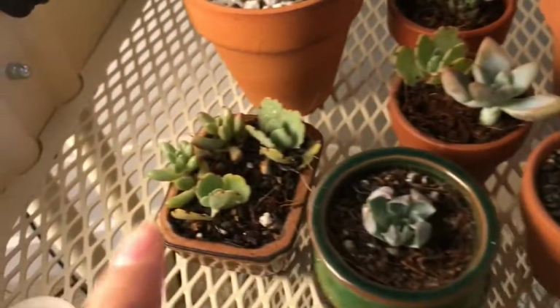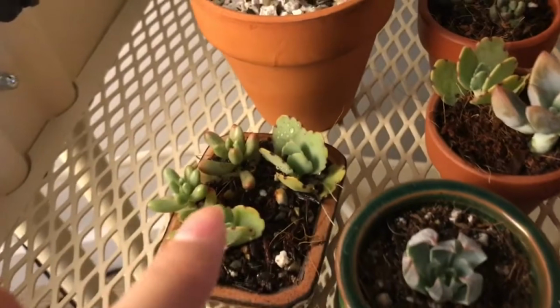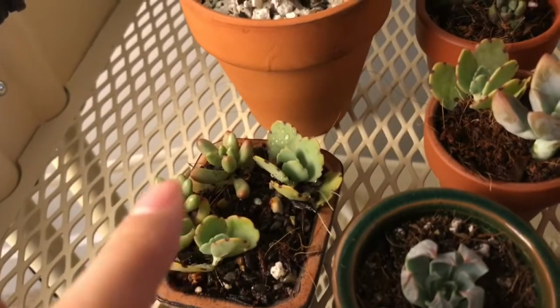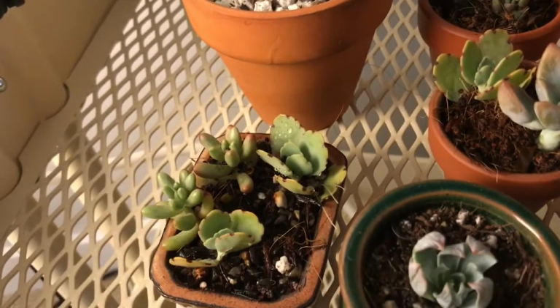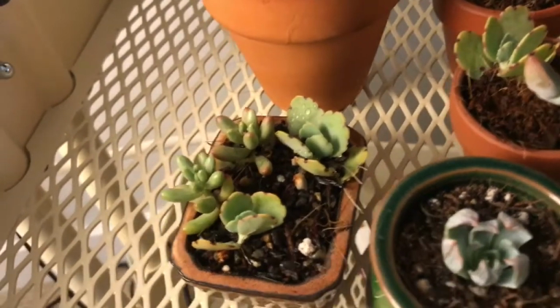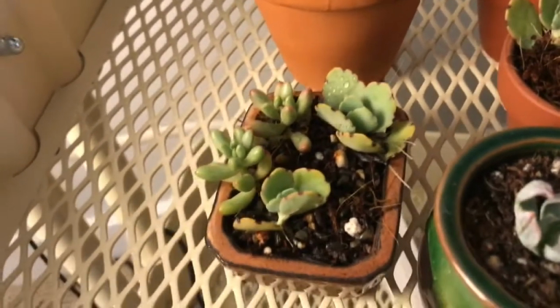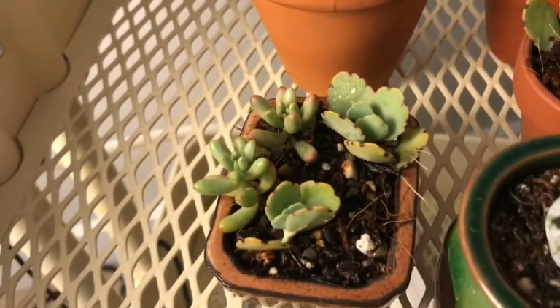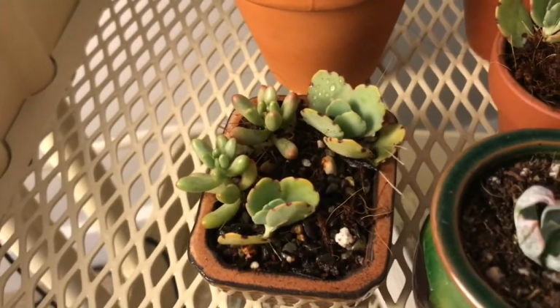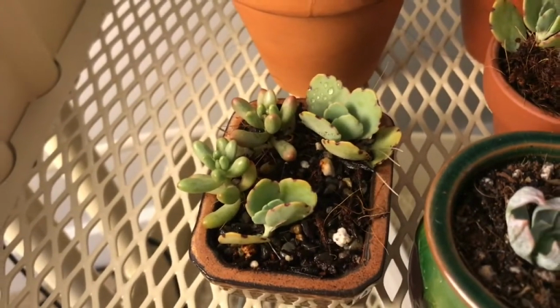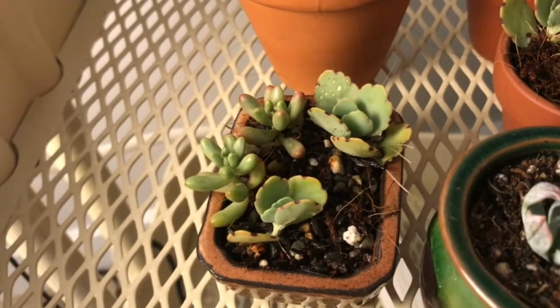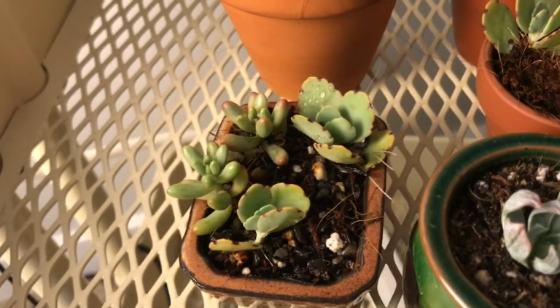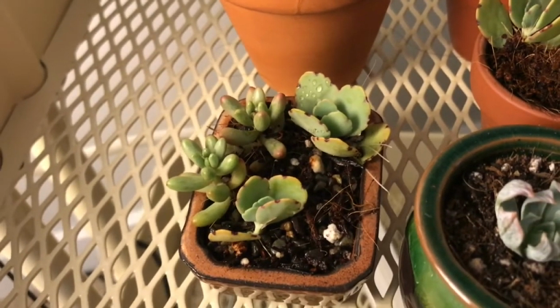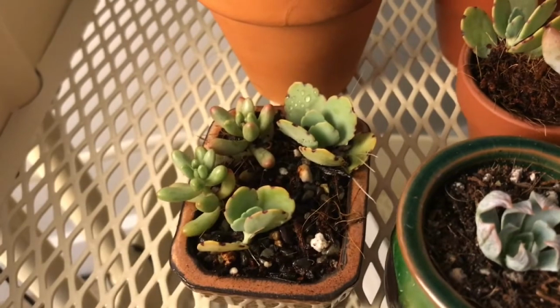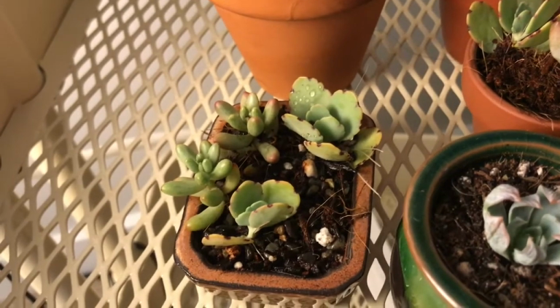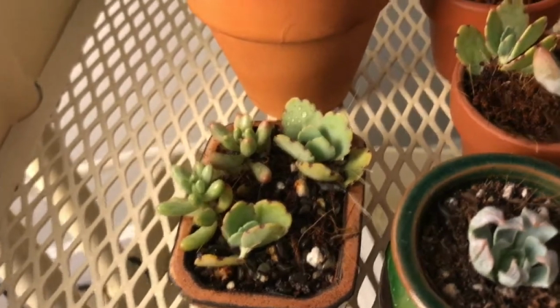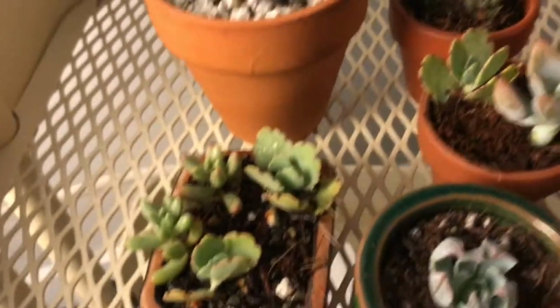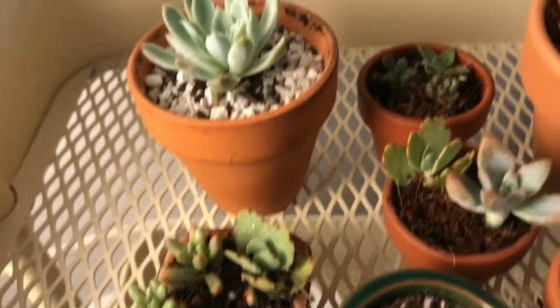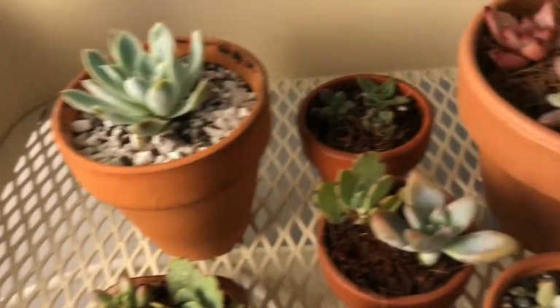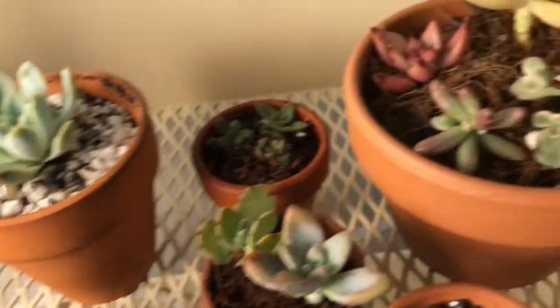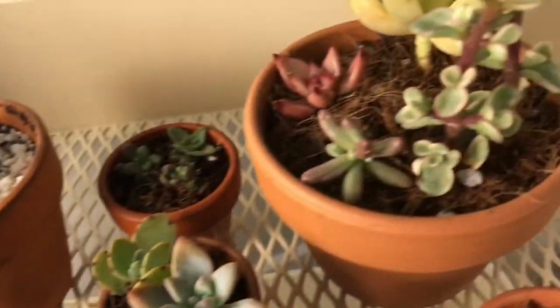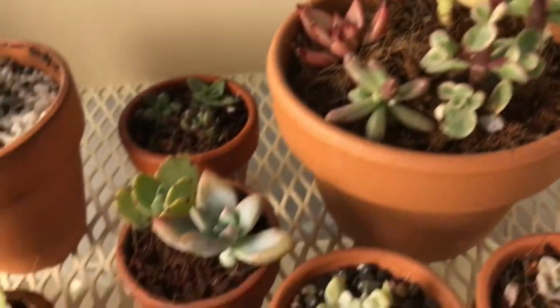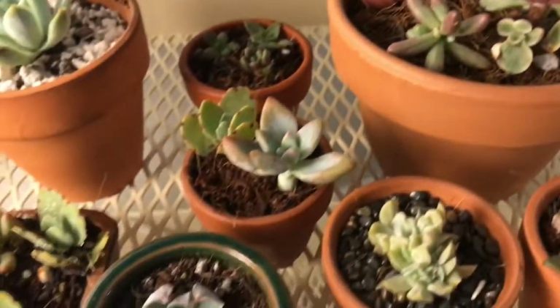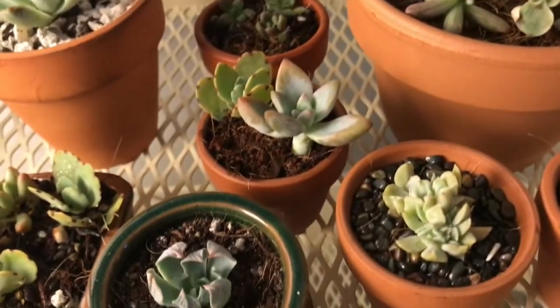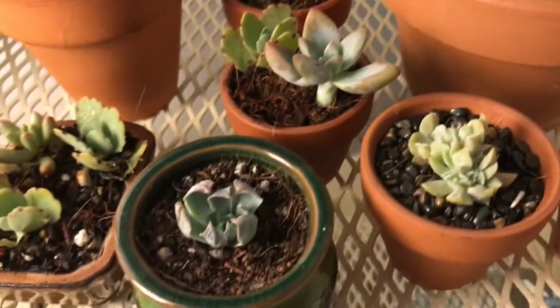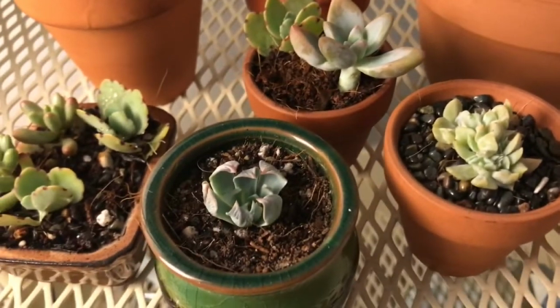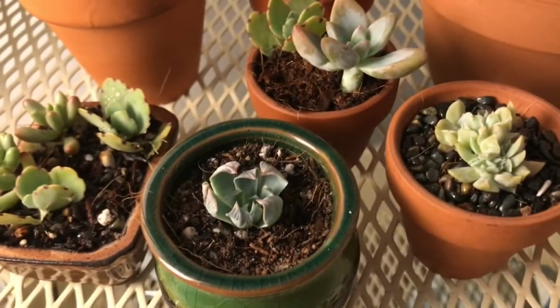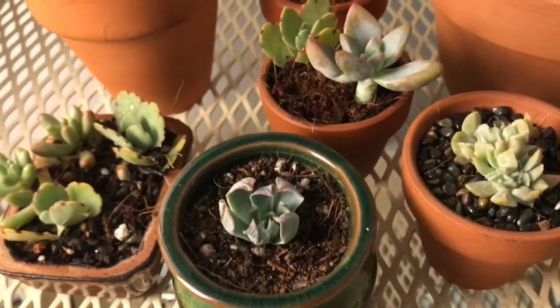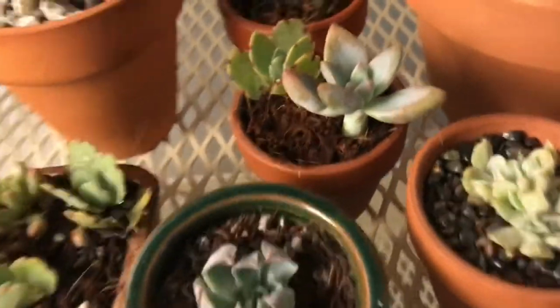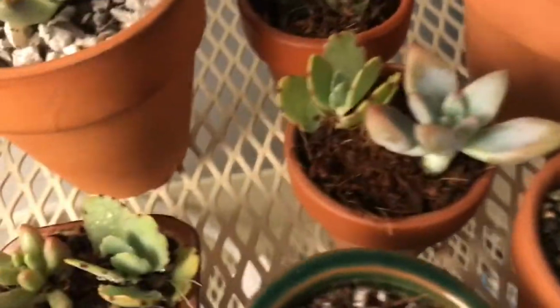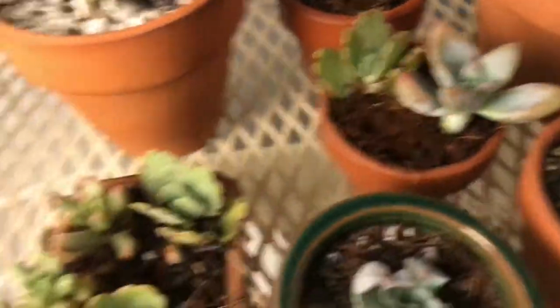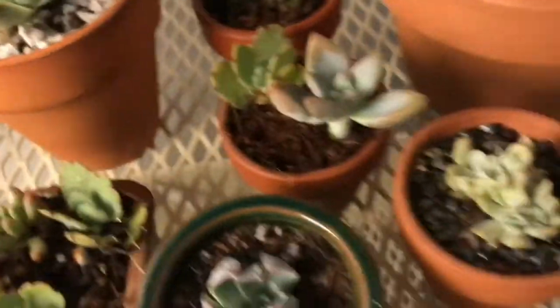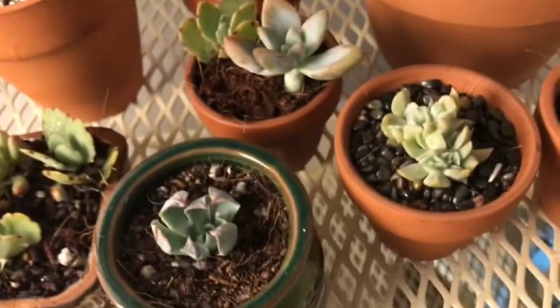Here is more Kalanchoe and jelly beans. I want to turn my jelly beans really red or pink, so most of these plants I put under the grow lights to see if I can give them more color.